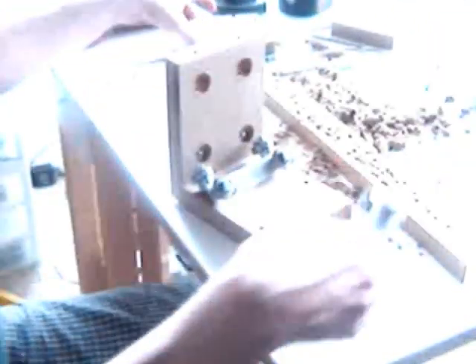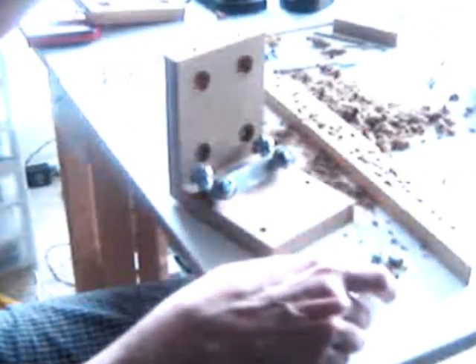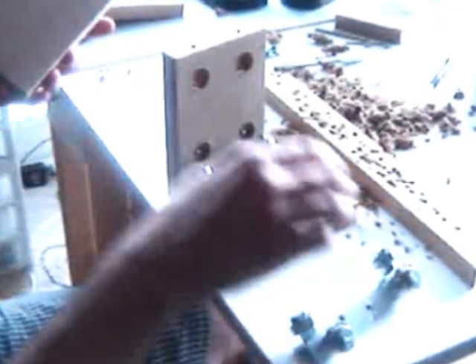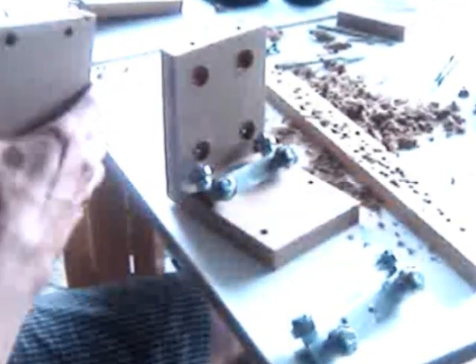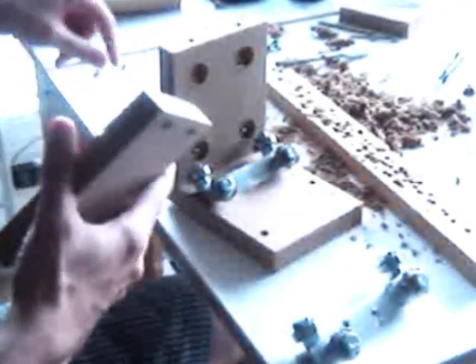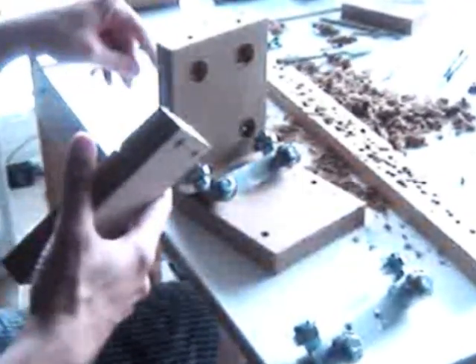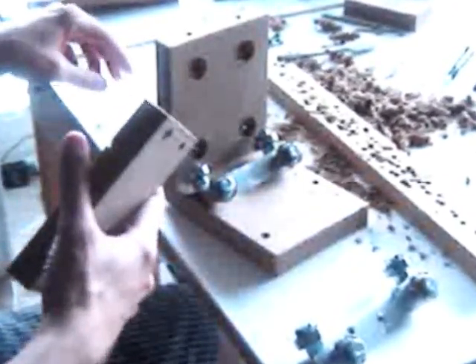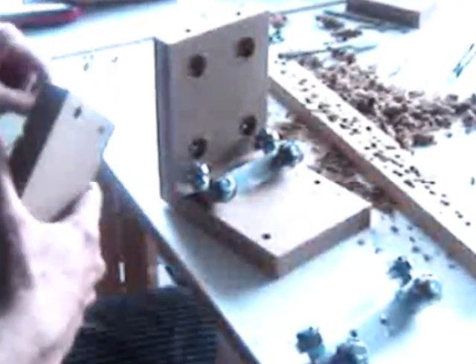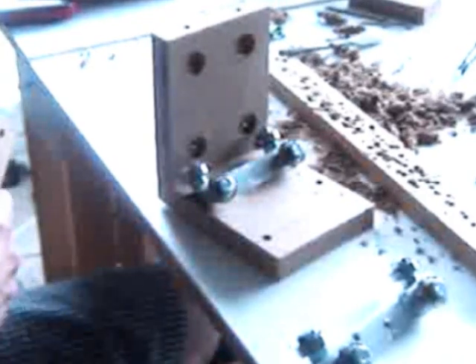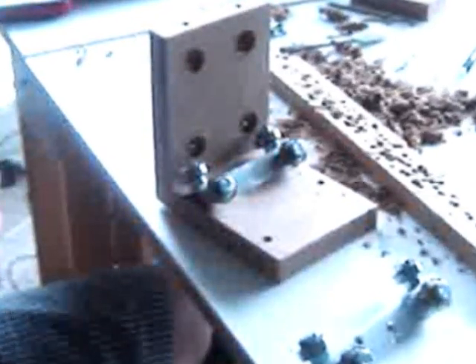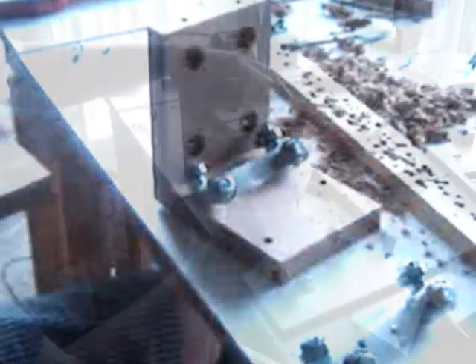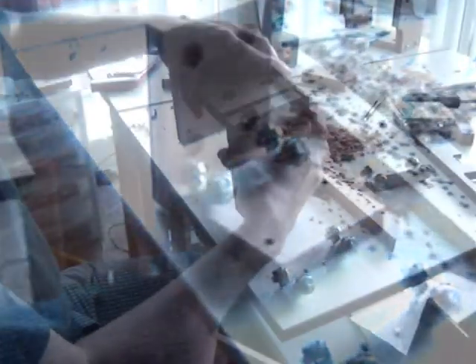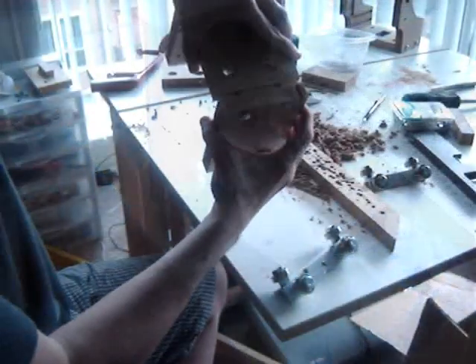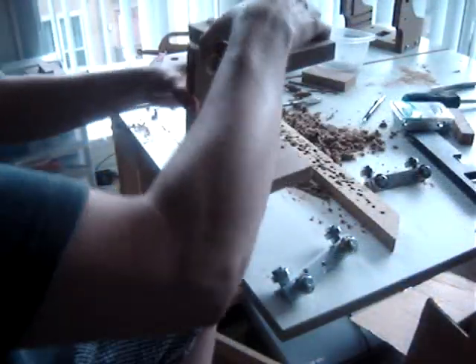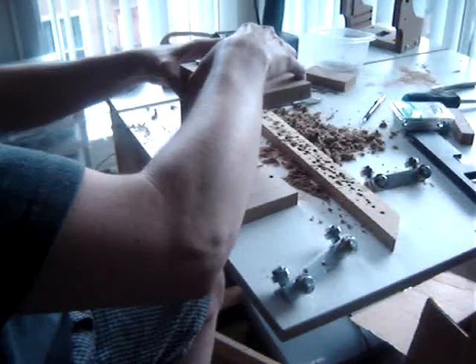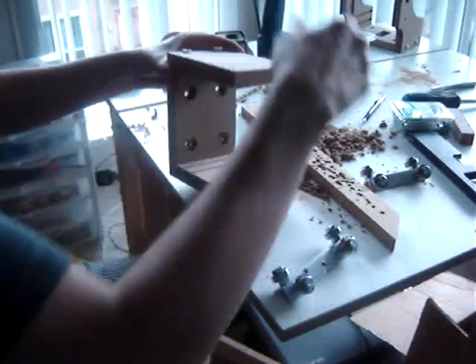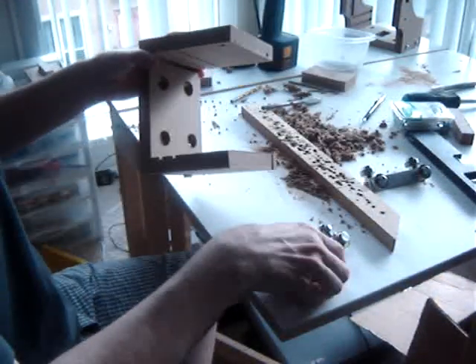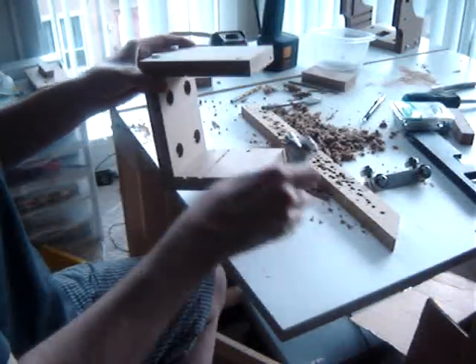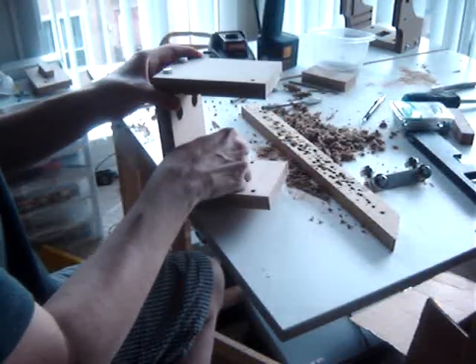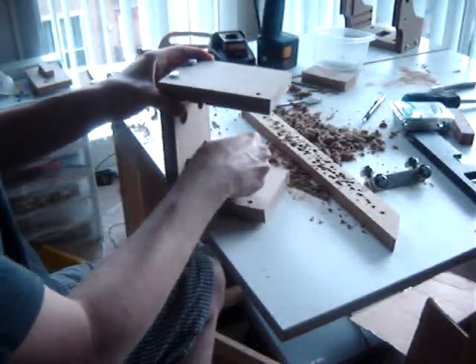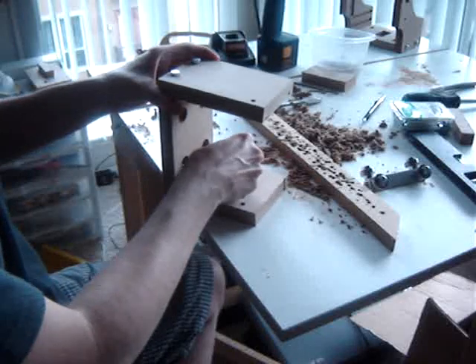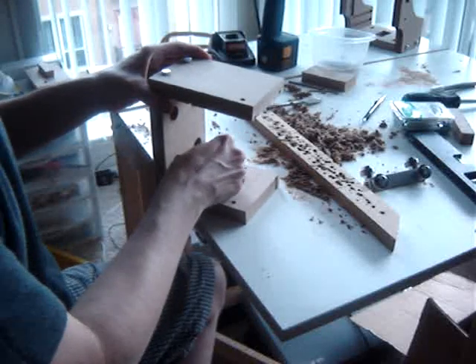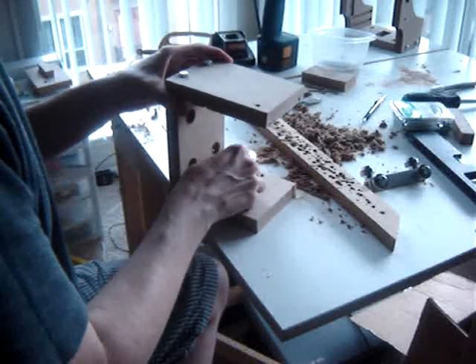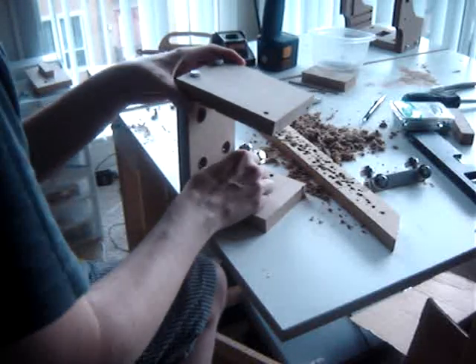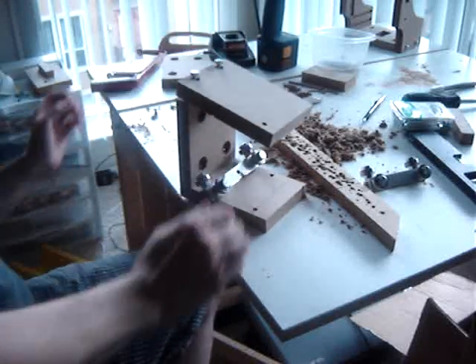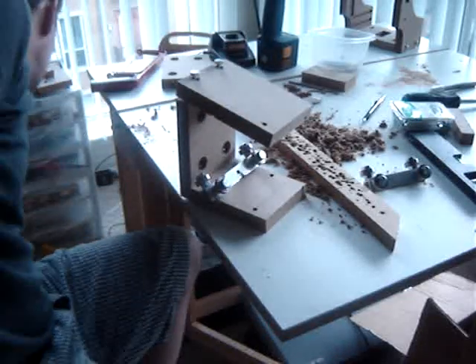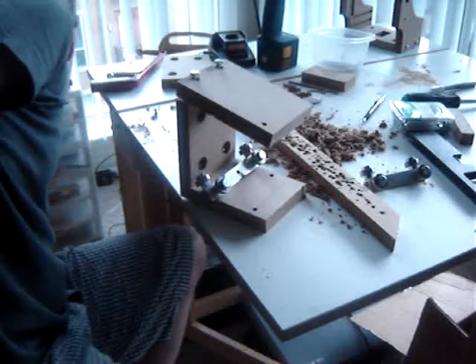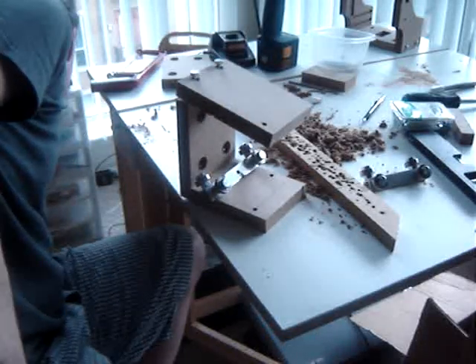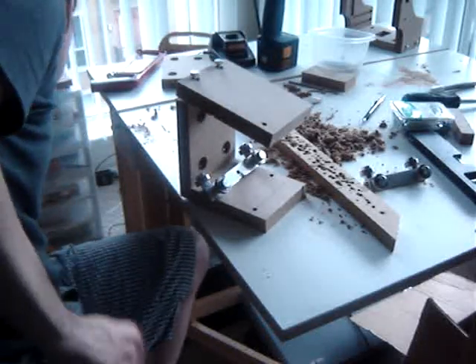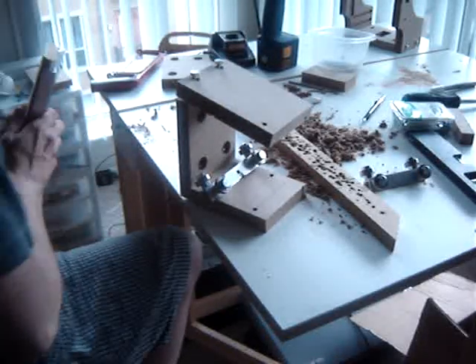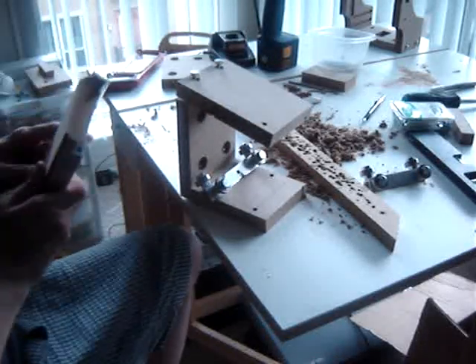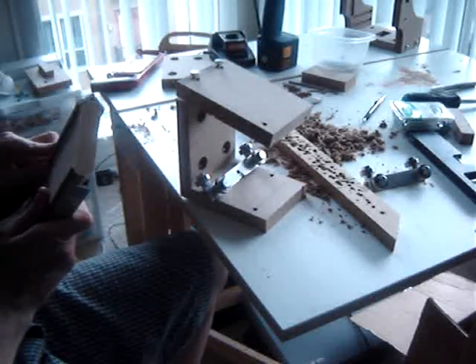Assemble the Z-axis bearing supports and back. Getting all of the components together is a little tricky.